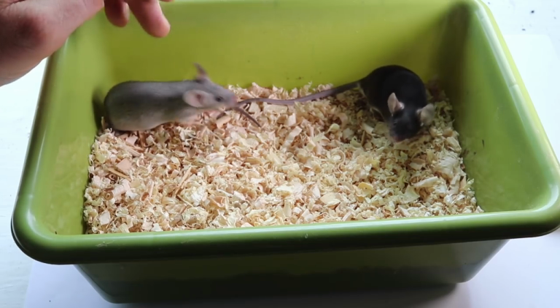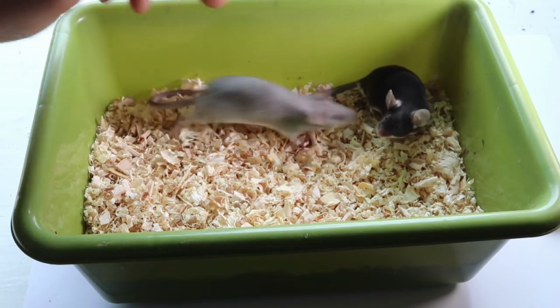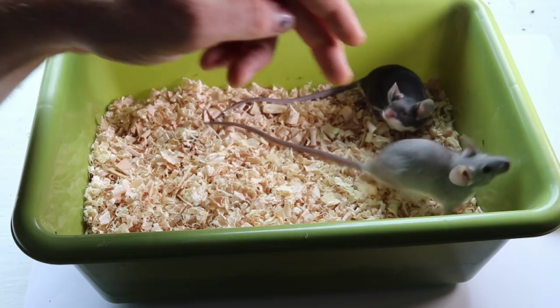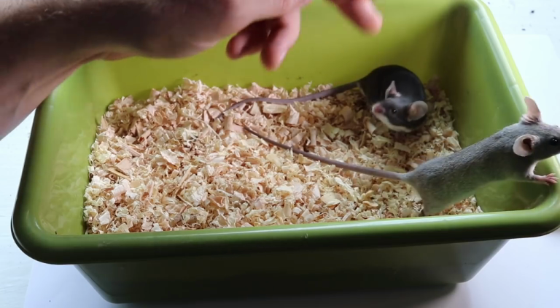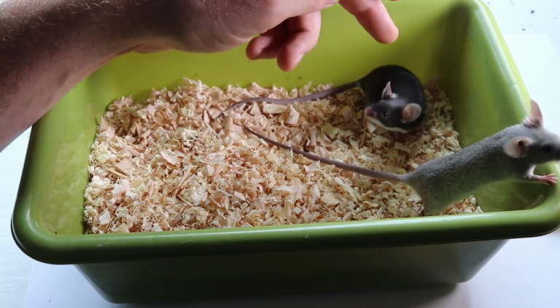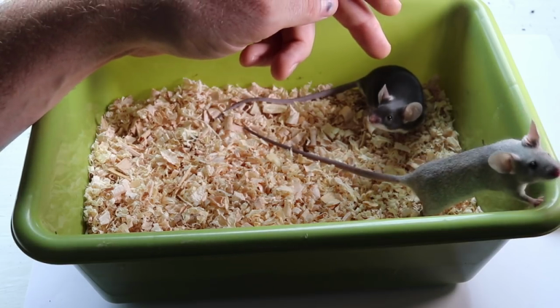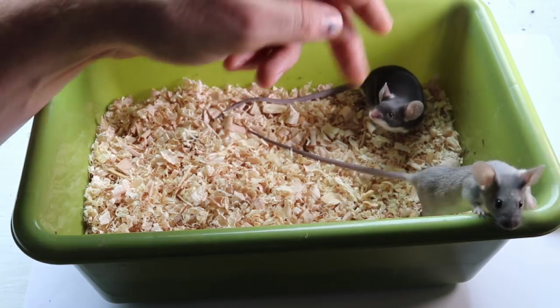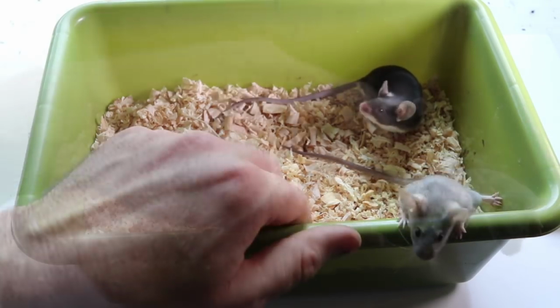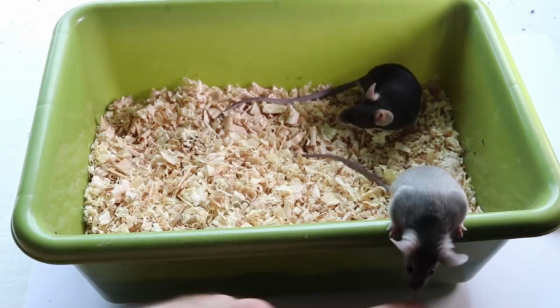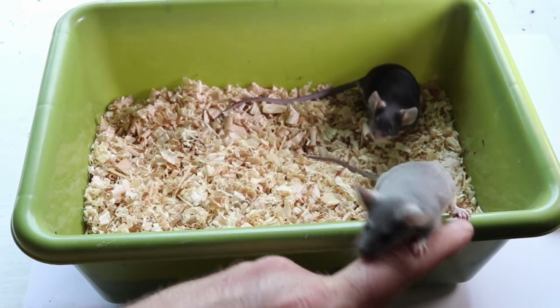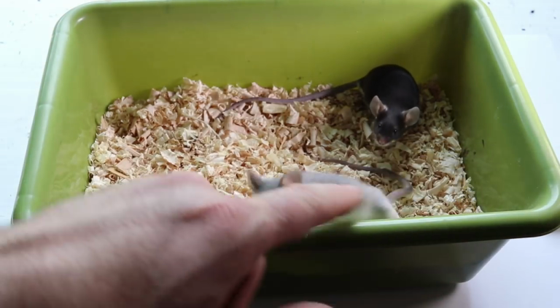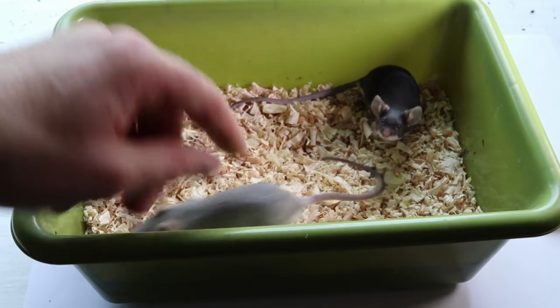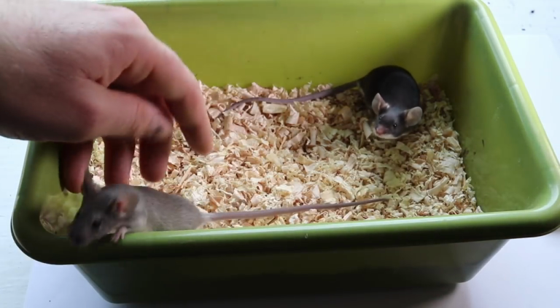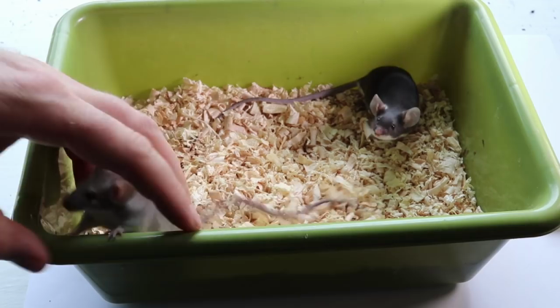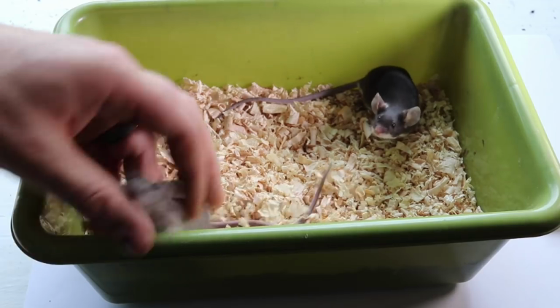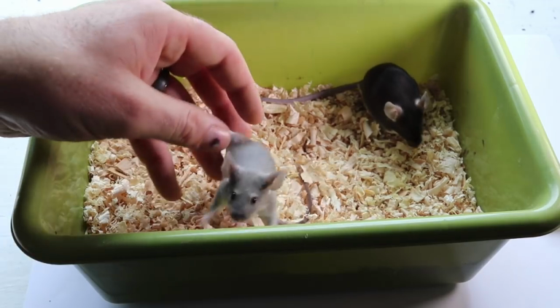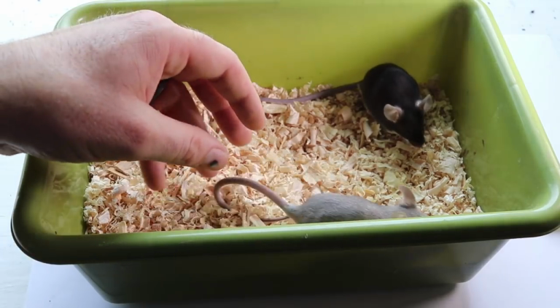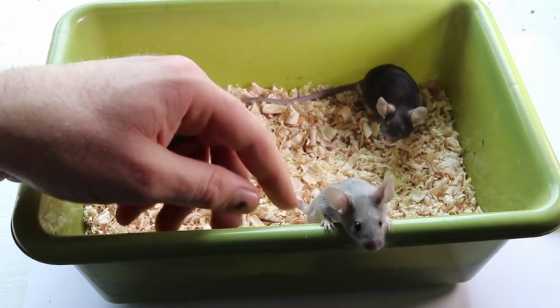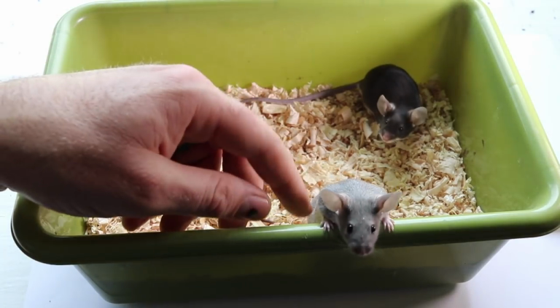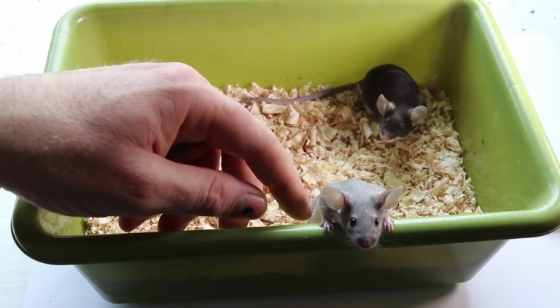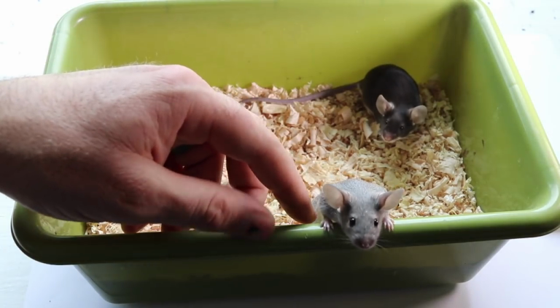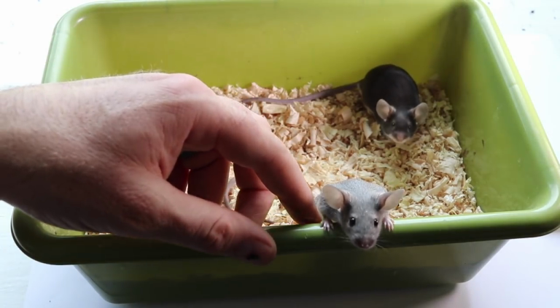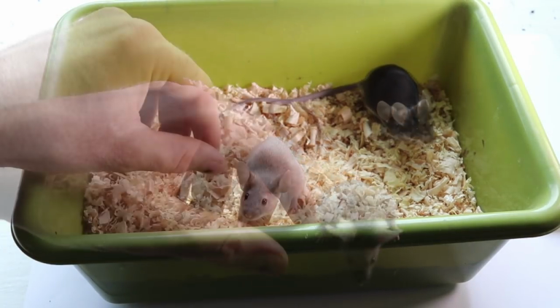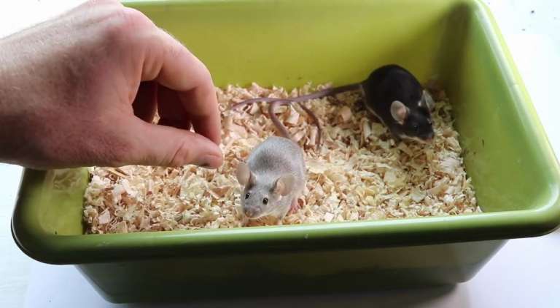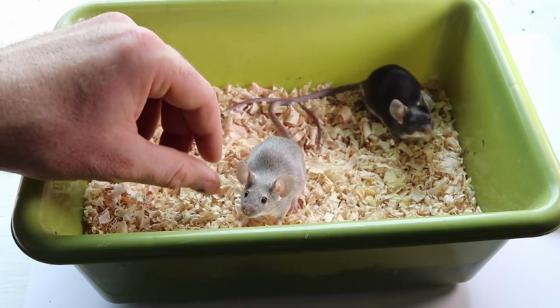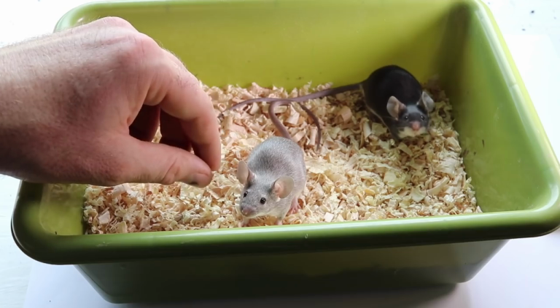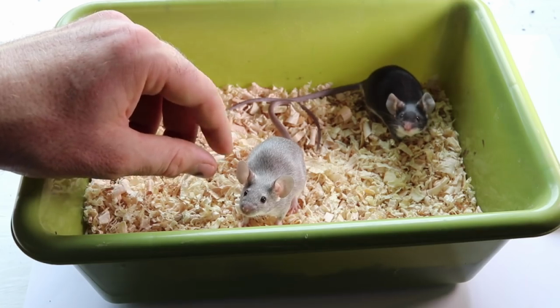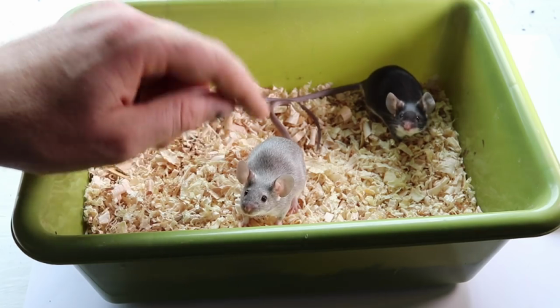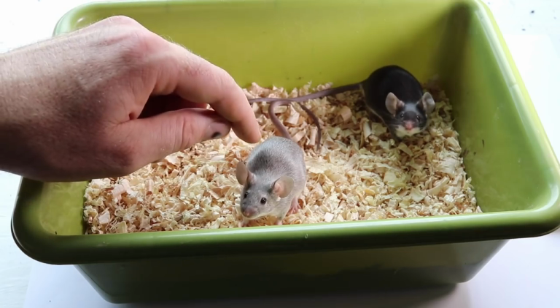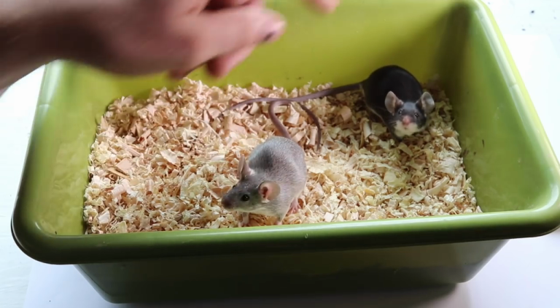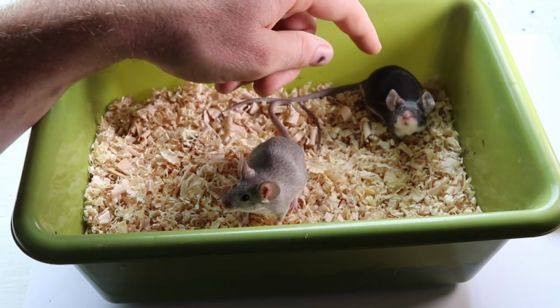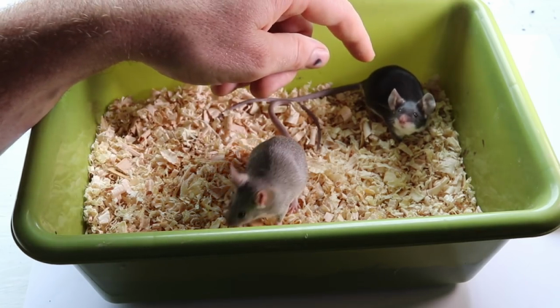Like I said, this is called a chinchilla and this is called a black fox. So help me name these two — they're both bucks, they're both males. The males tend to be more friendly, and you'll be seeing these and their kids in future videos. Leave a comment down below of what we should name our chinchilla and our black fox mouse.